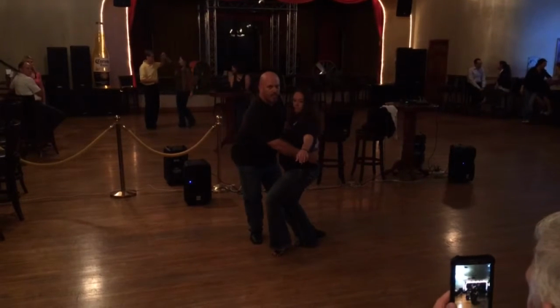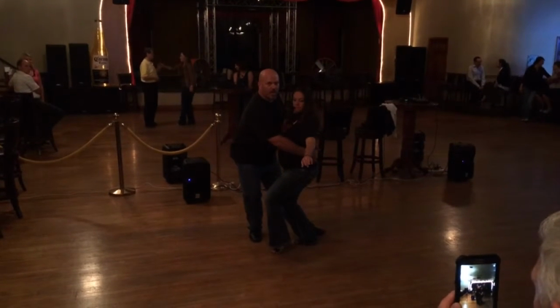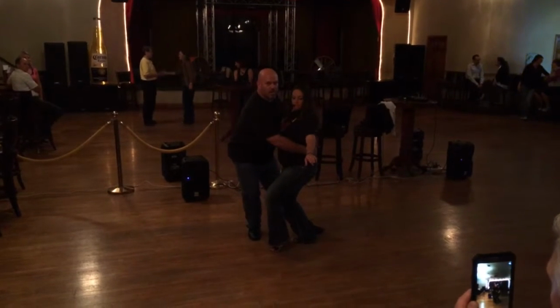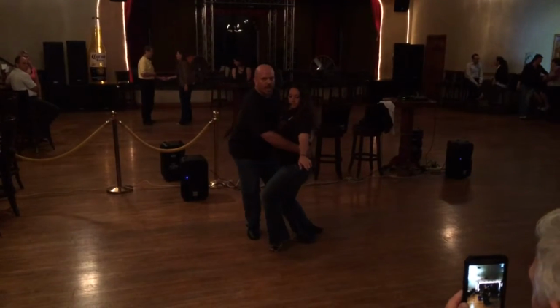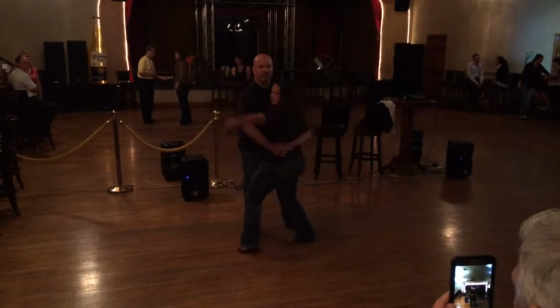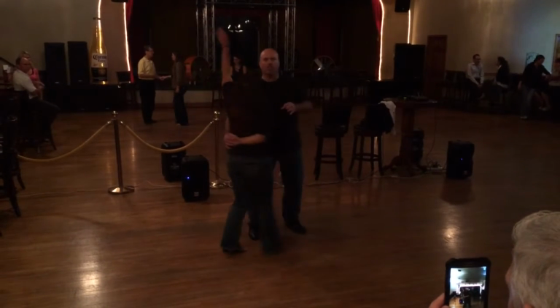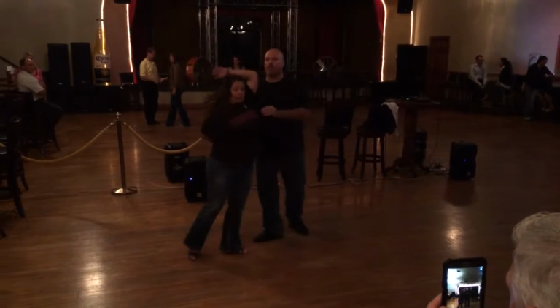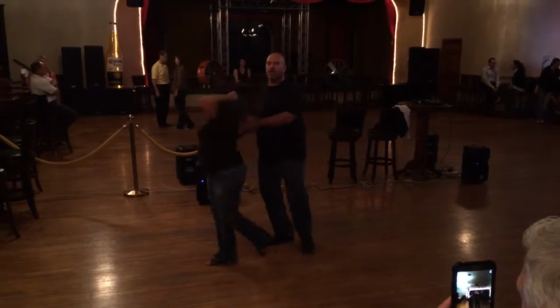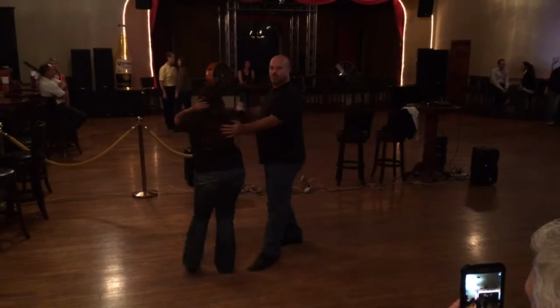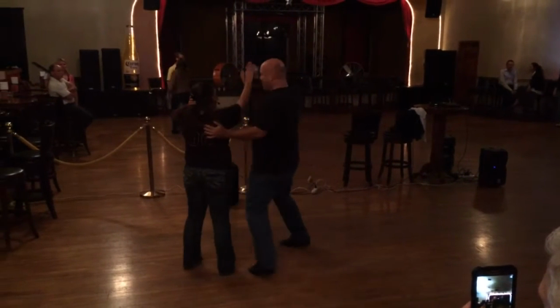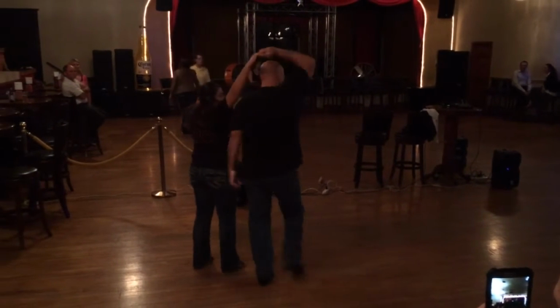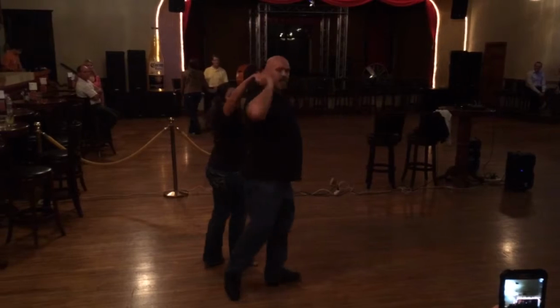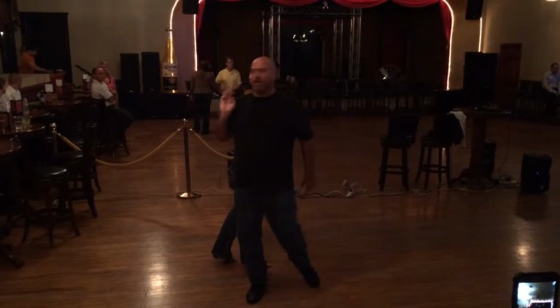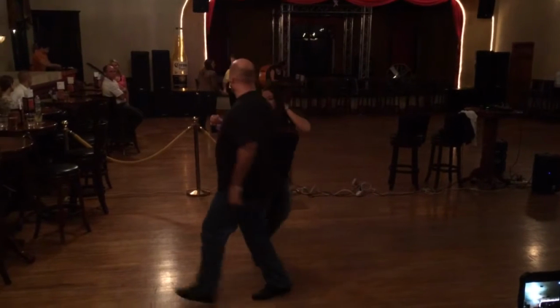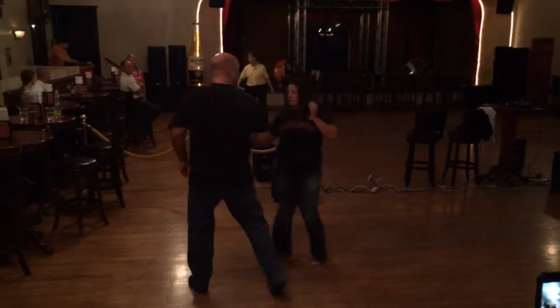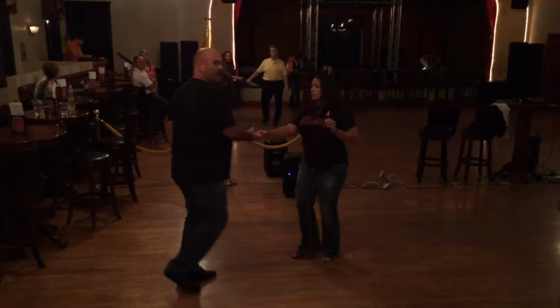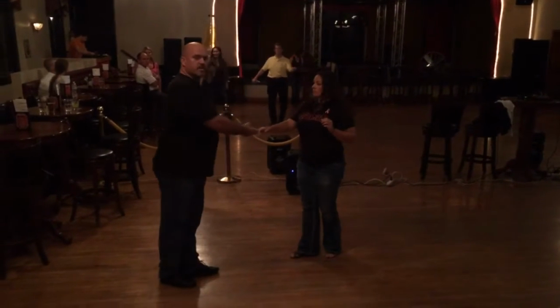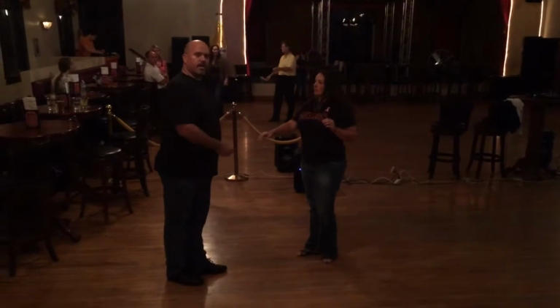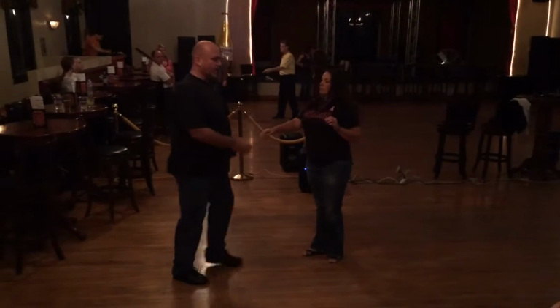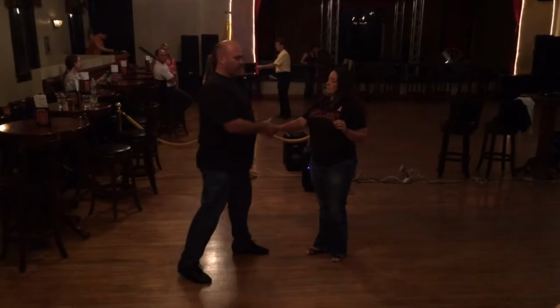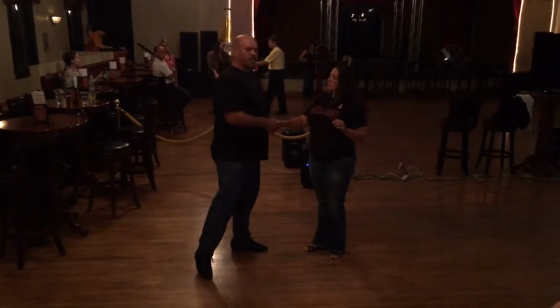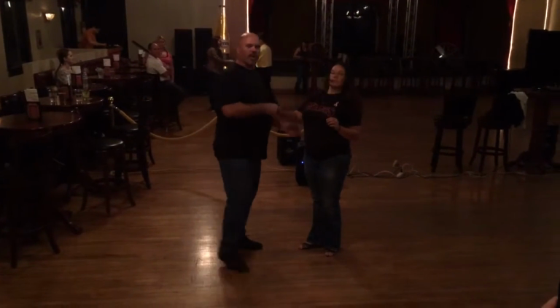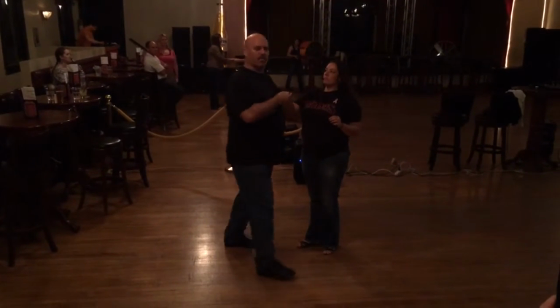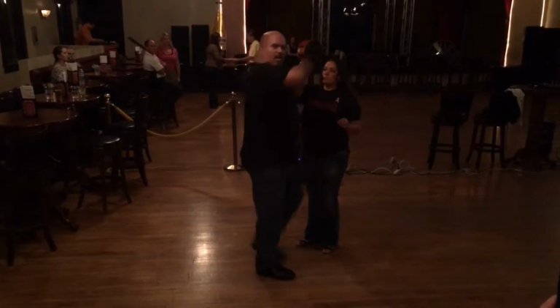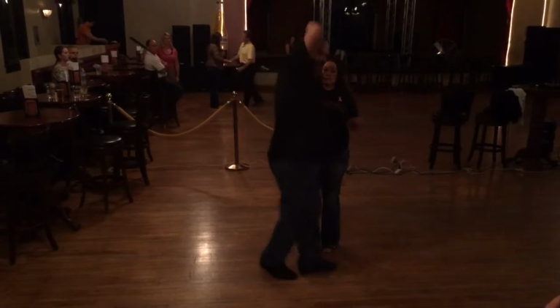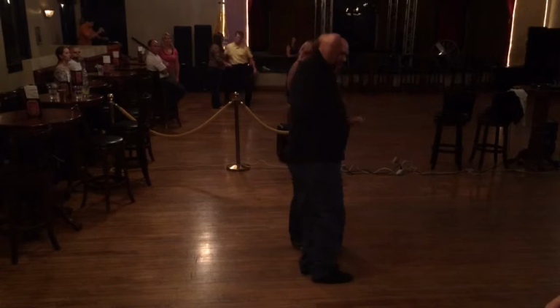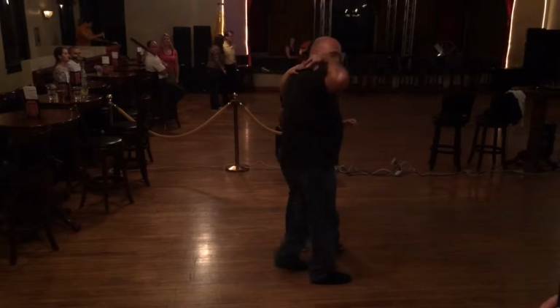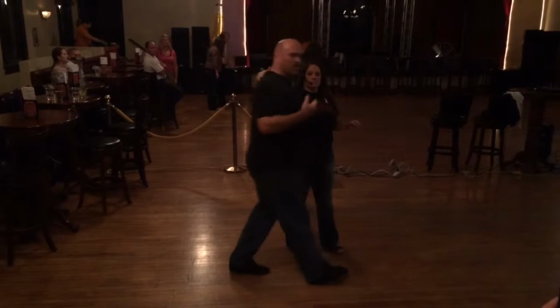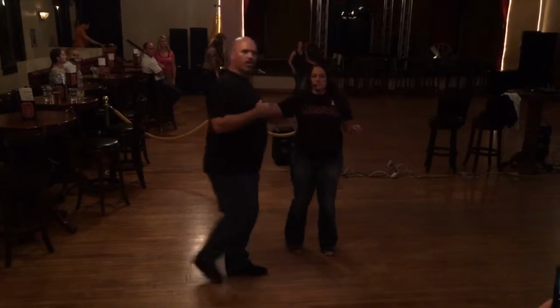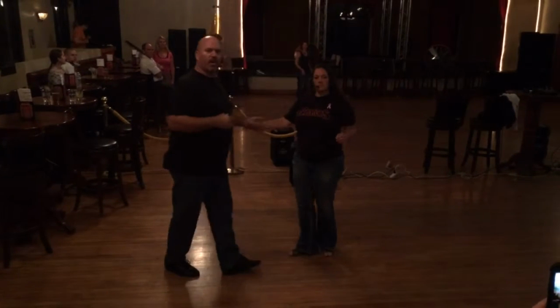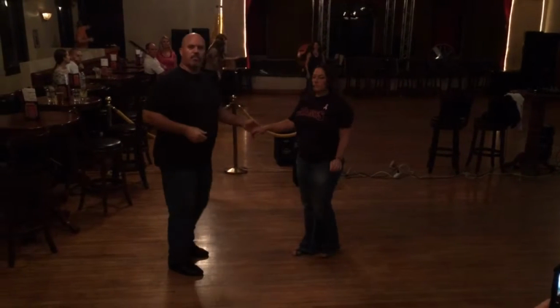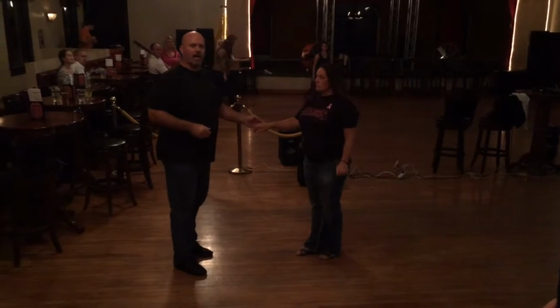From here we stood back up, started momentum out — 7, 8, 9, 10 — it was also okay that you didn't make it all the way around.